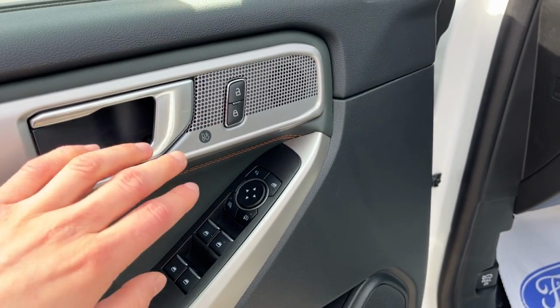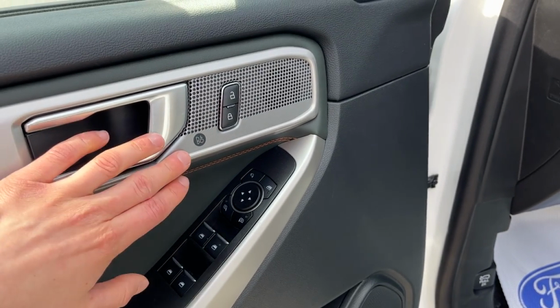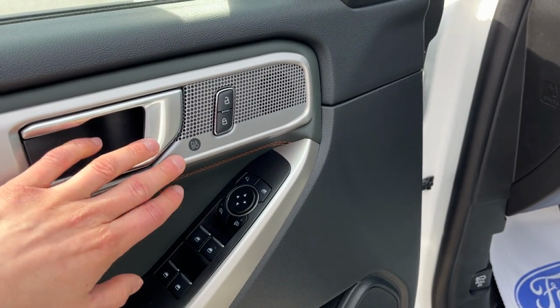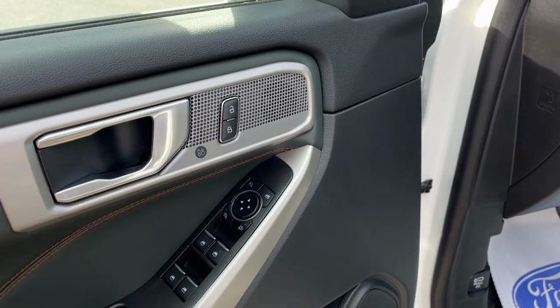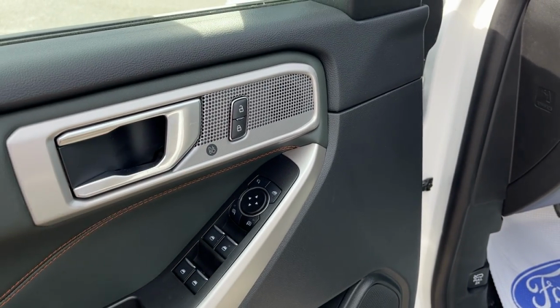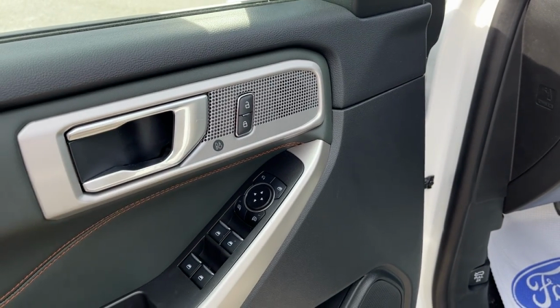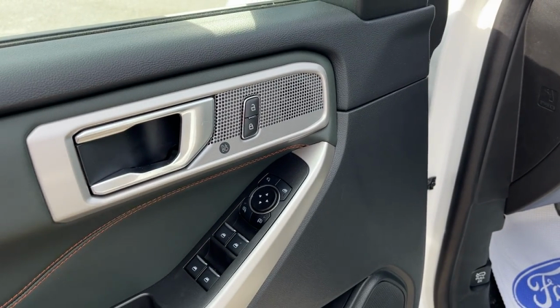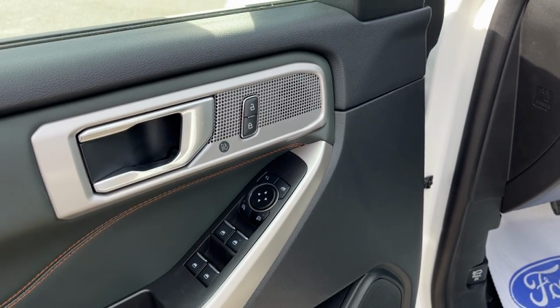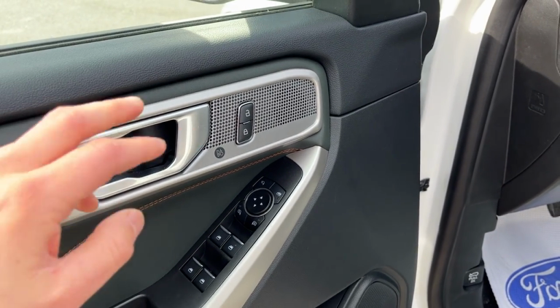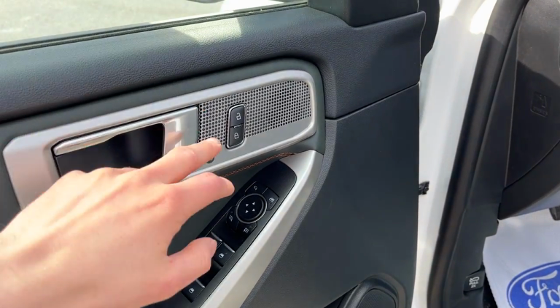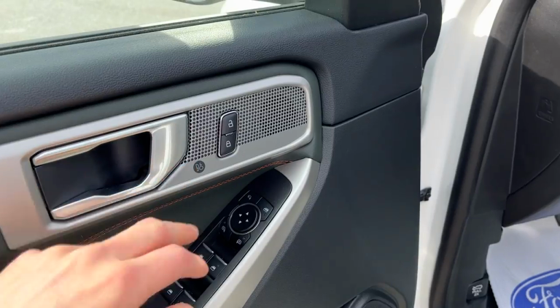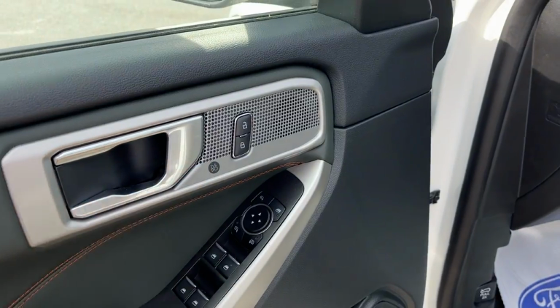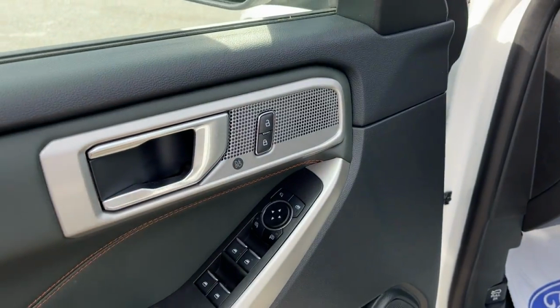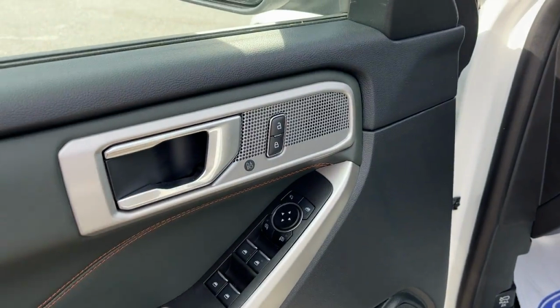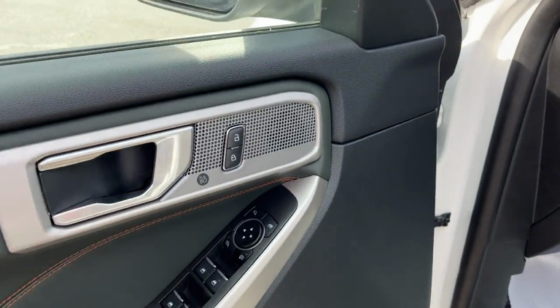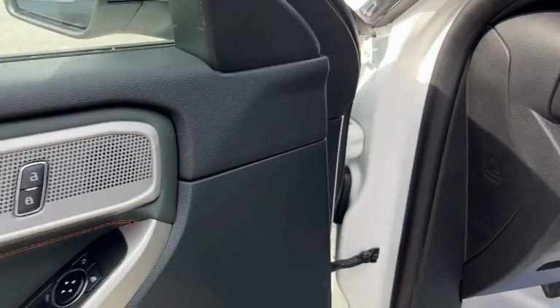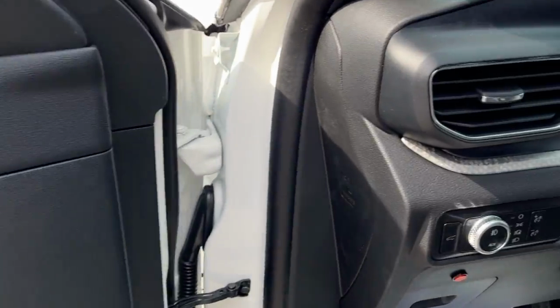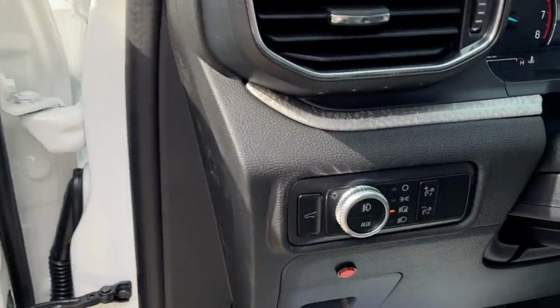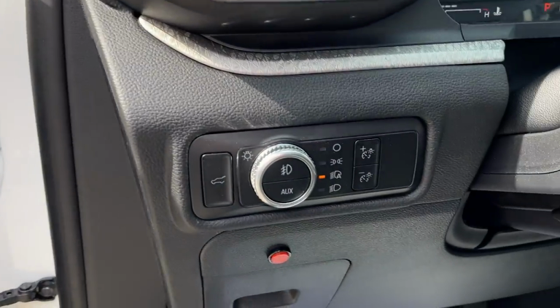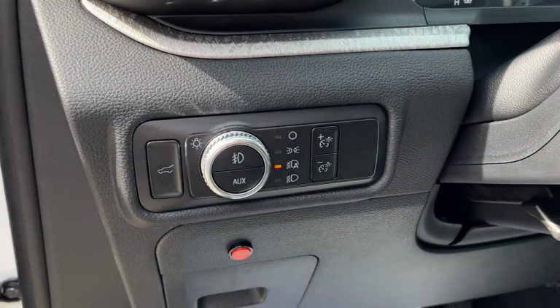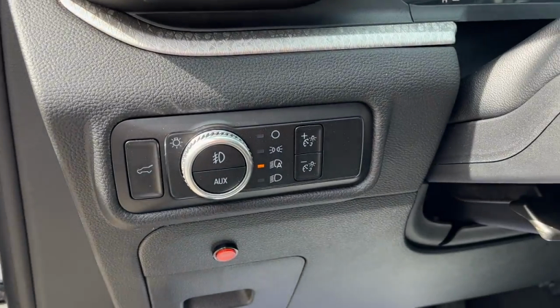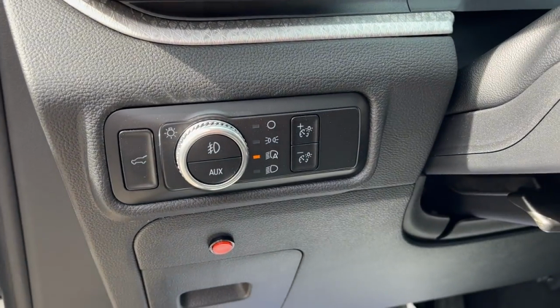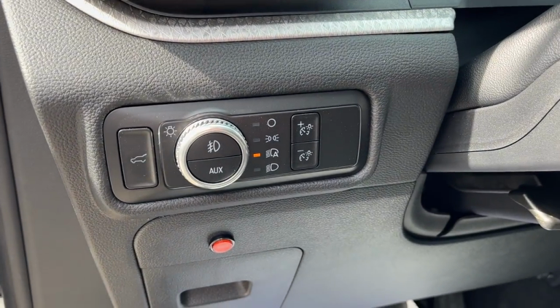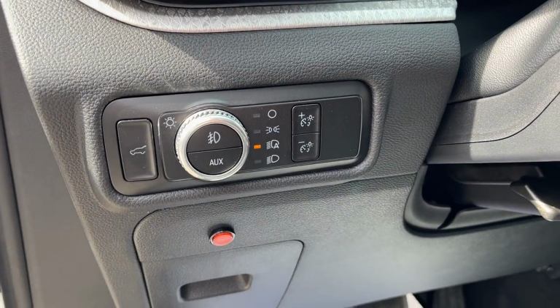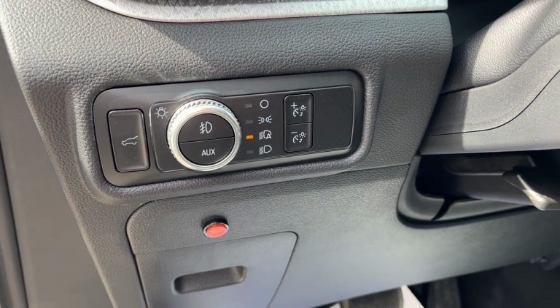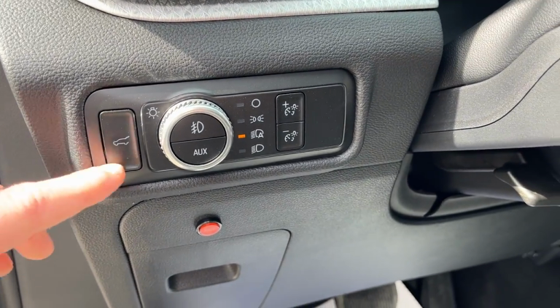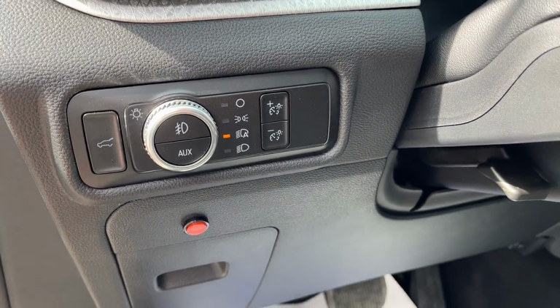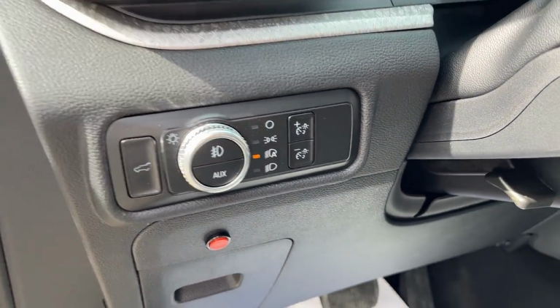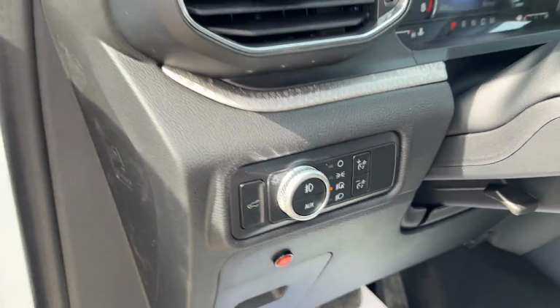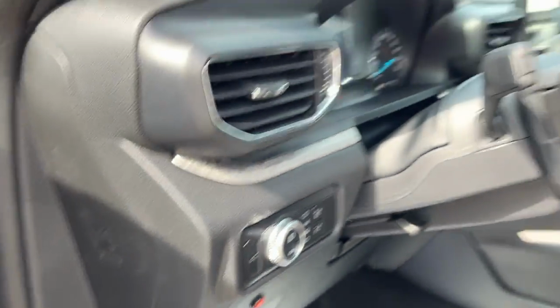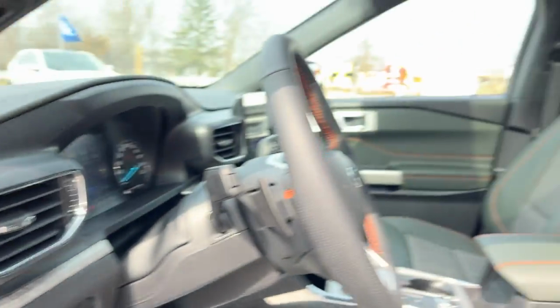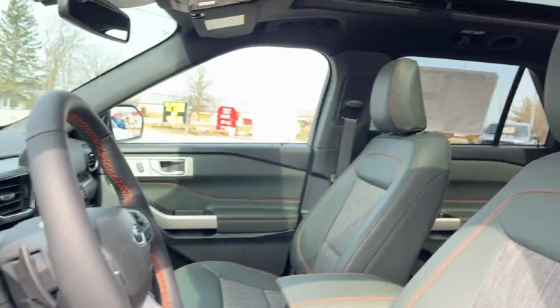This one does have the Timberline technology package, so you do get the 12-speaker B&O sound system. You get automatic headlights, and you can also control the tailgate from here as well.